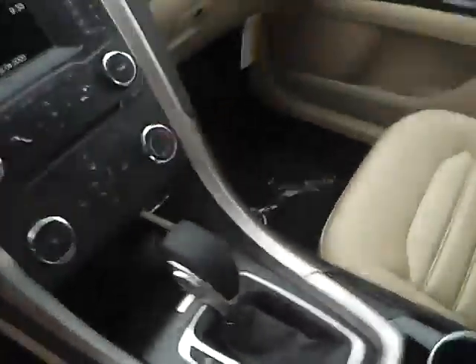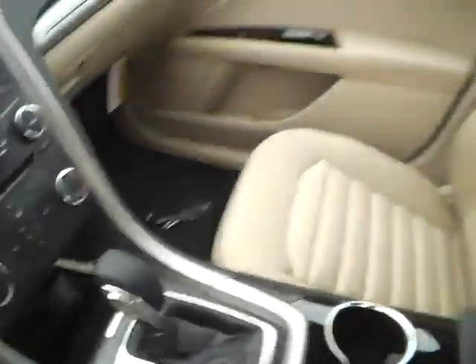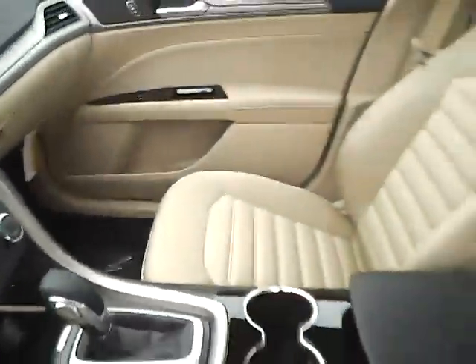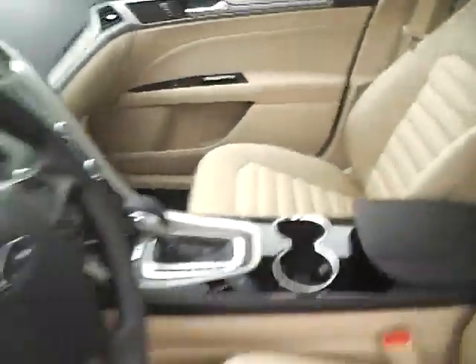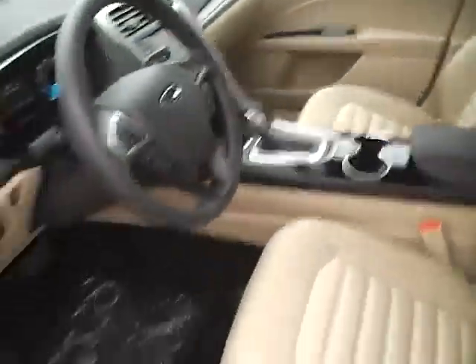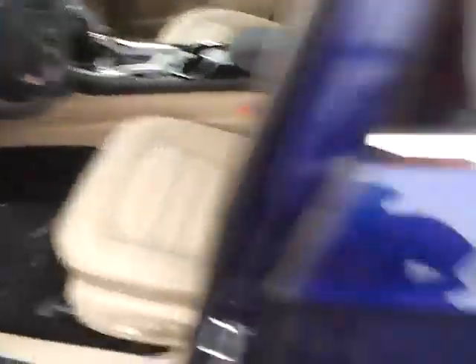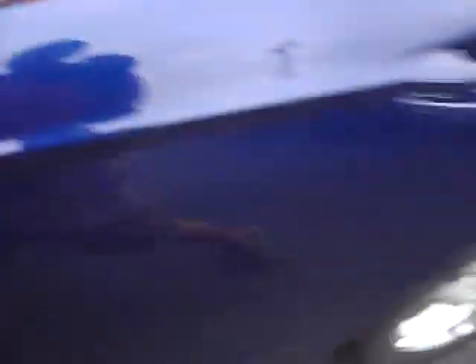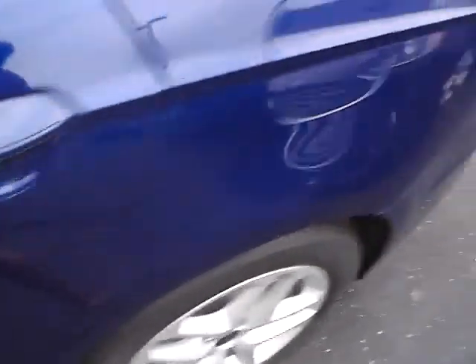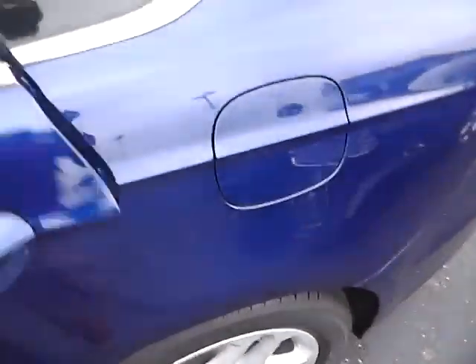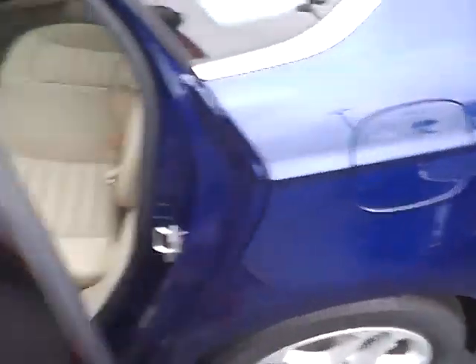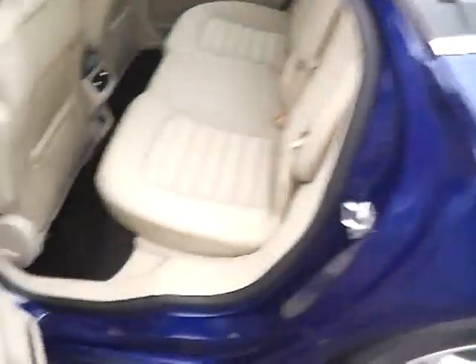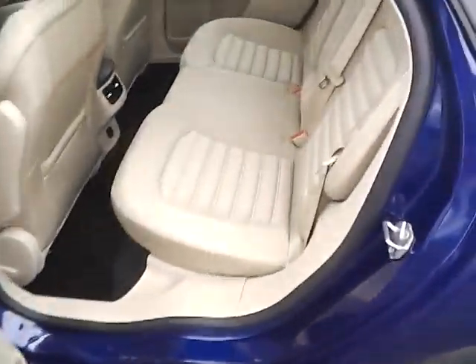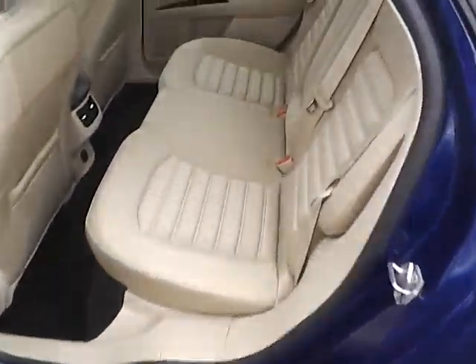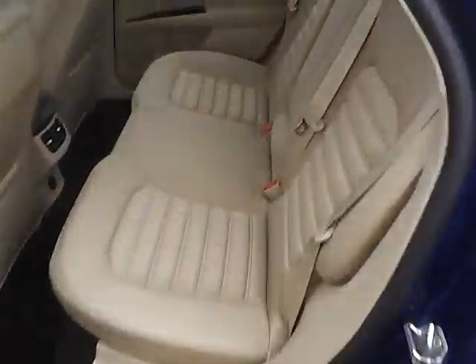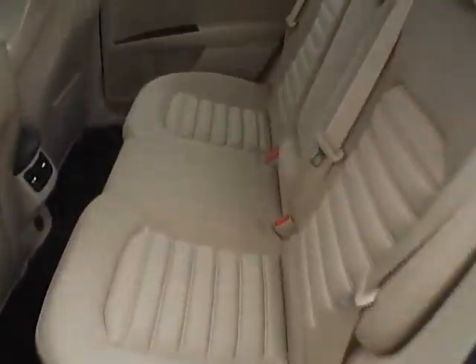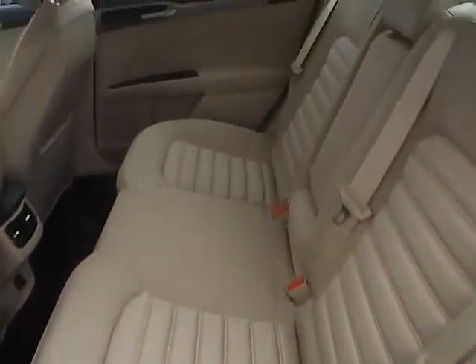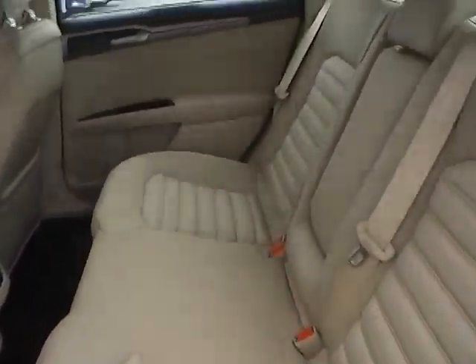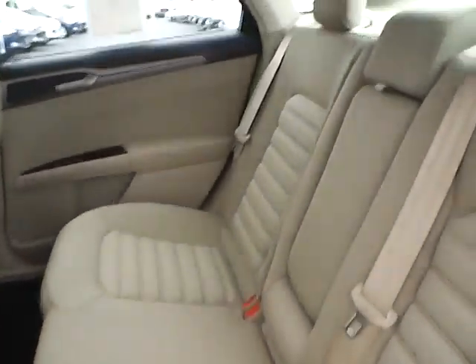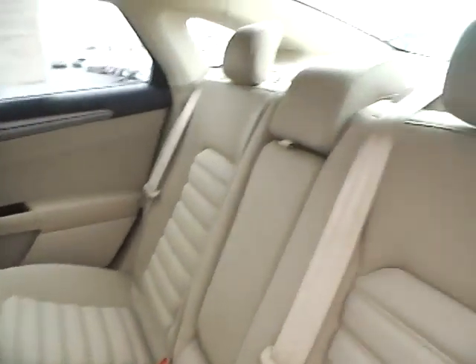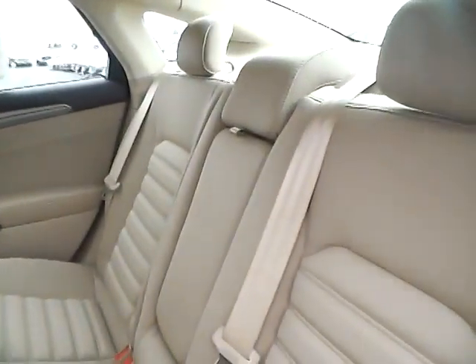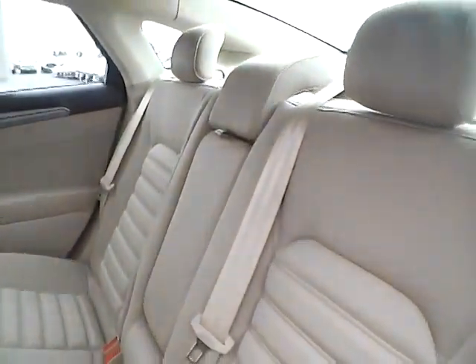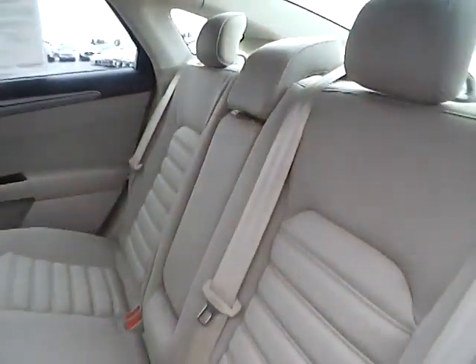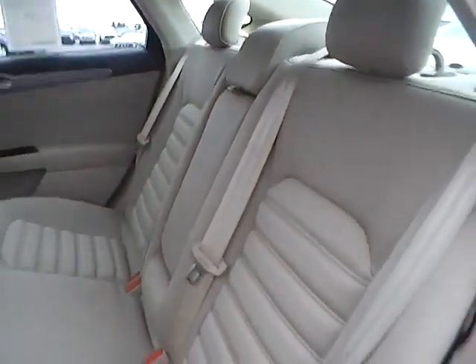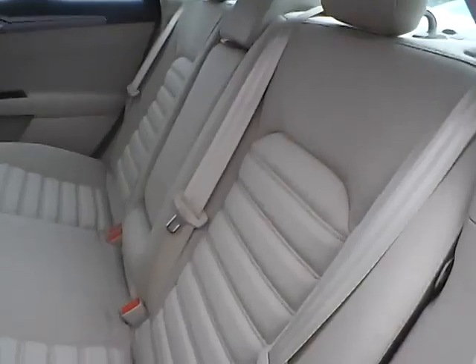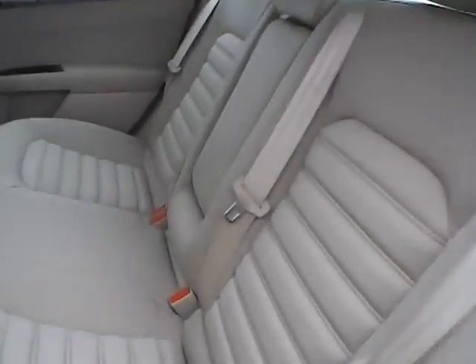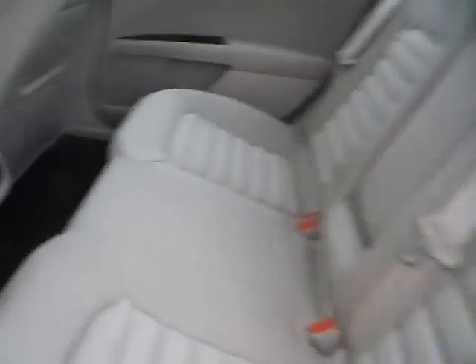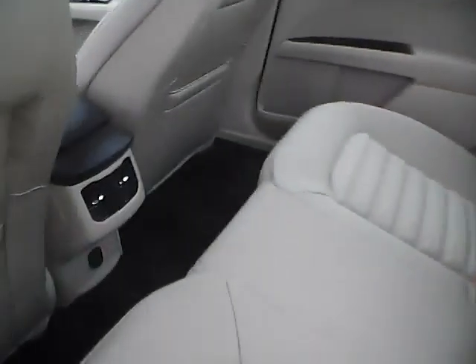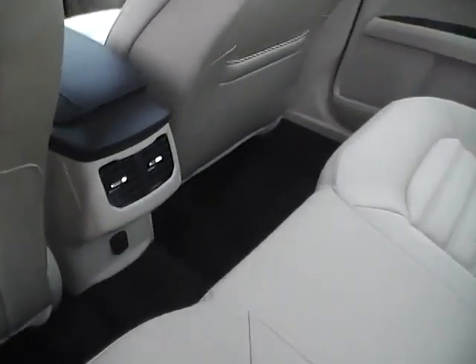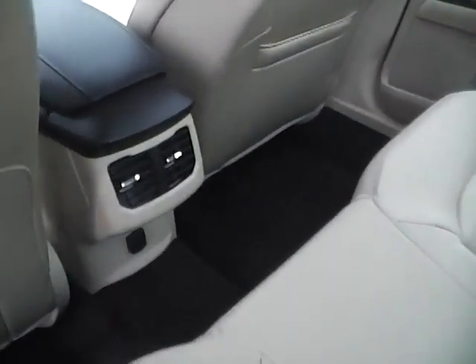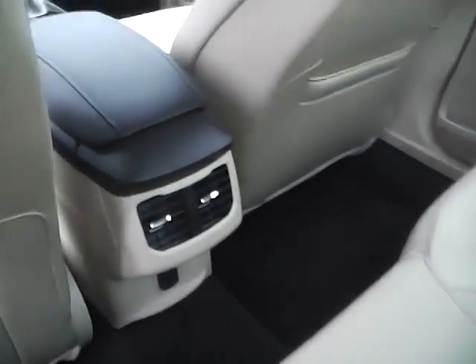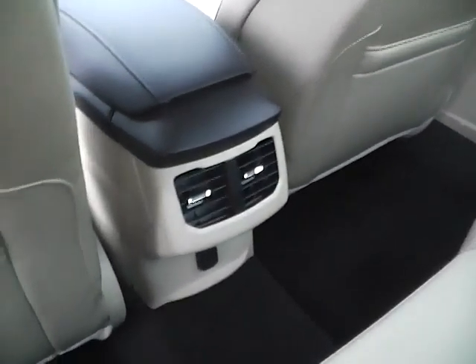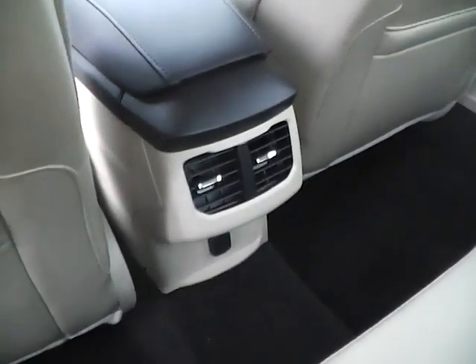The rear bench seat also folds for more trunk space, and the rear features air vents and a power outlet.